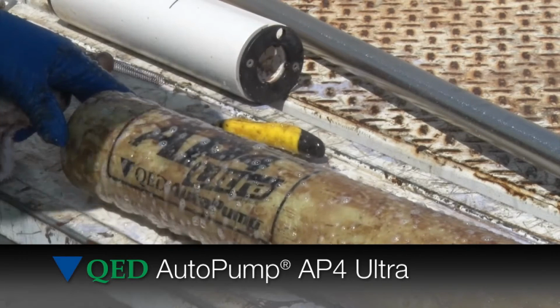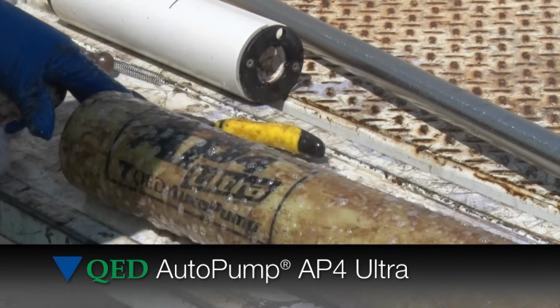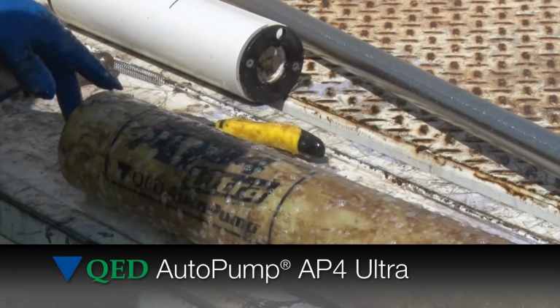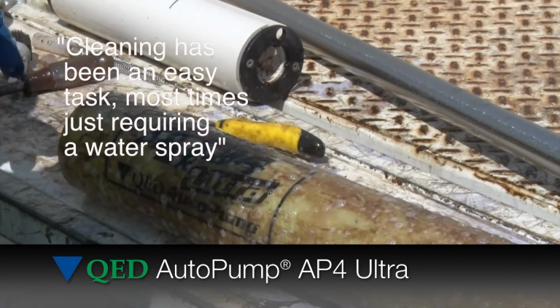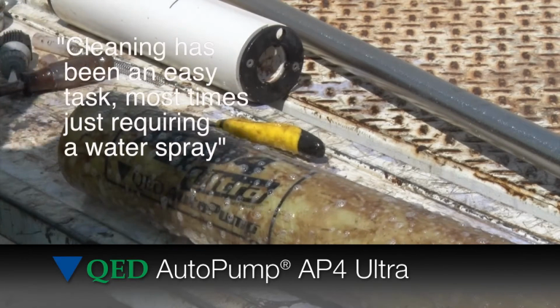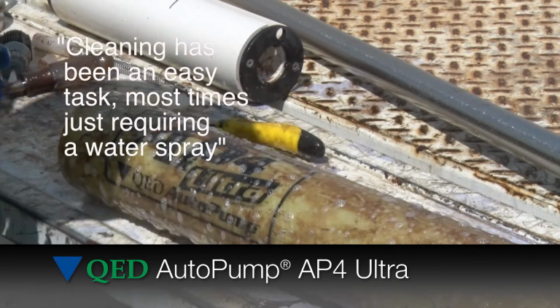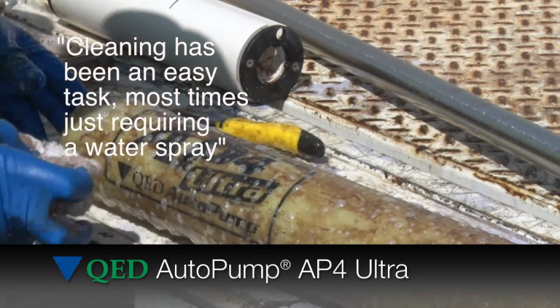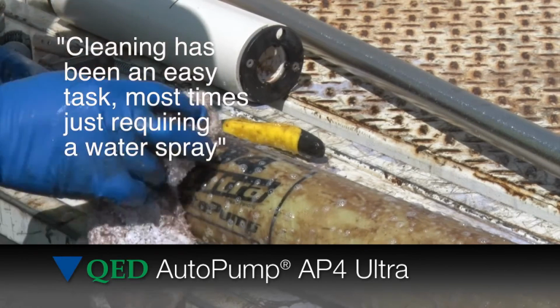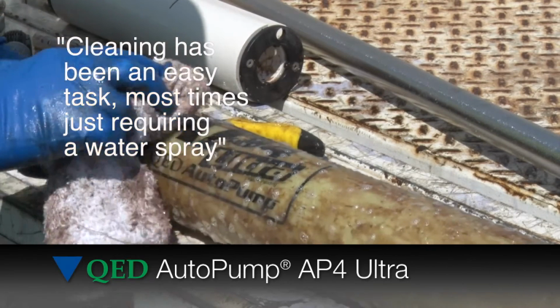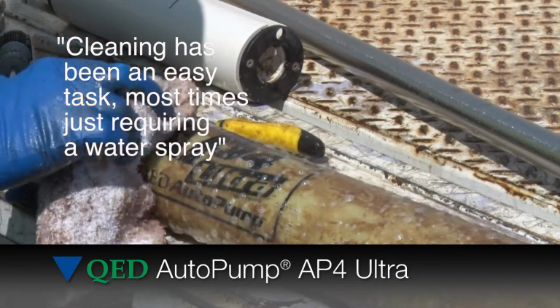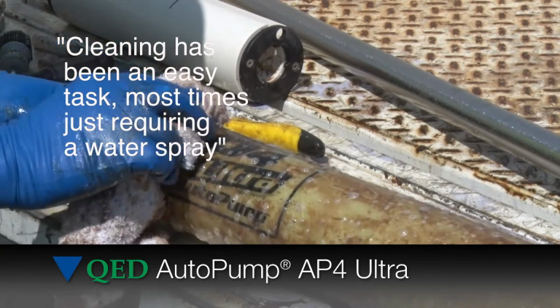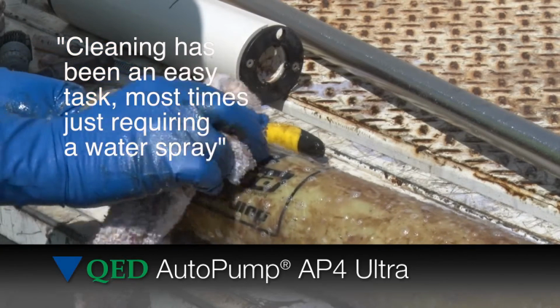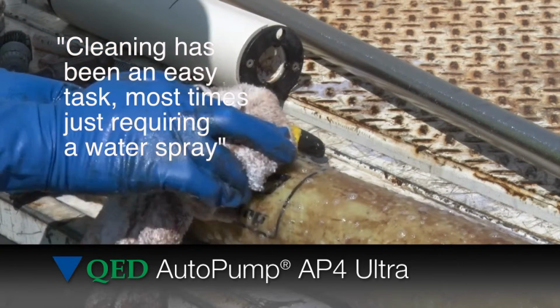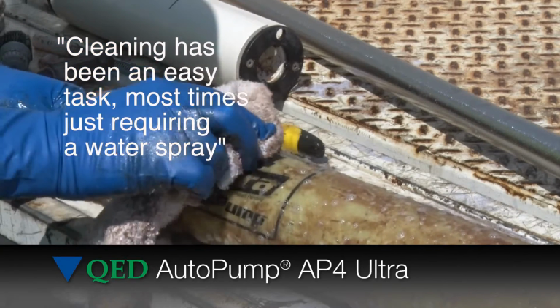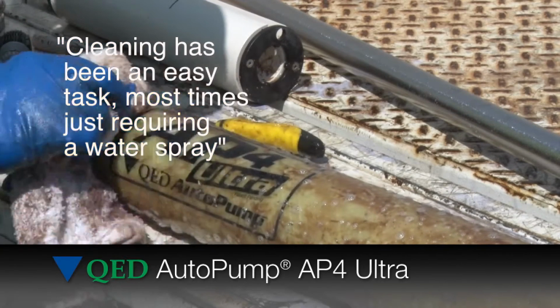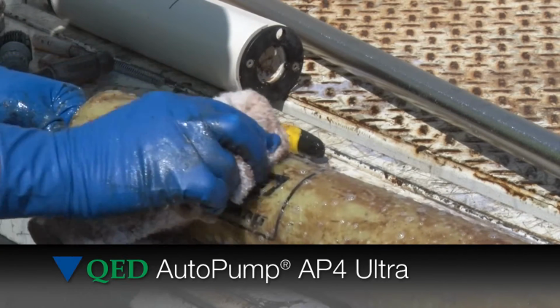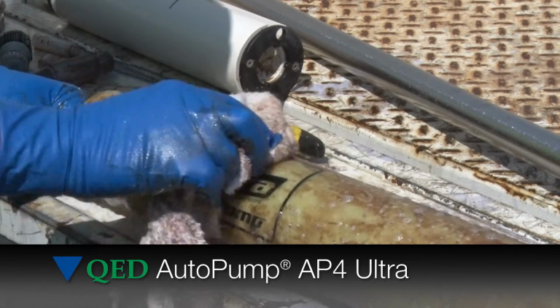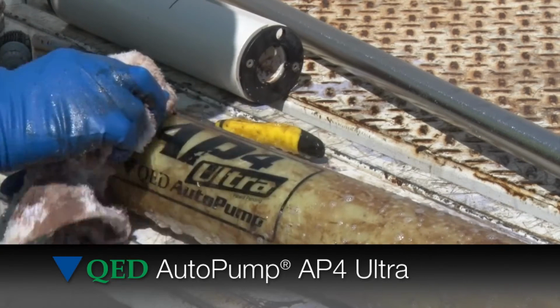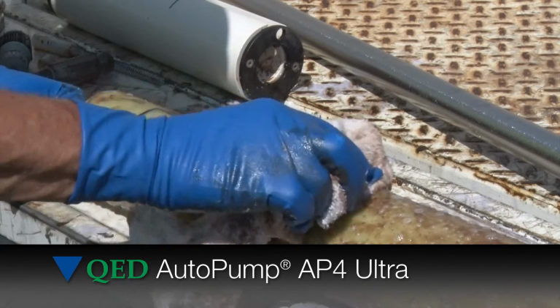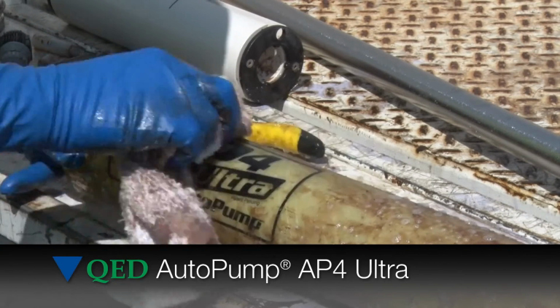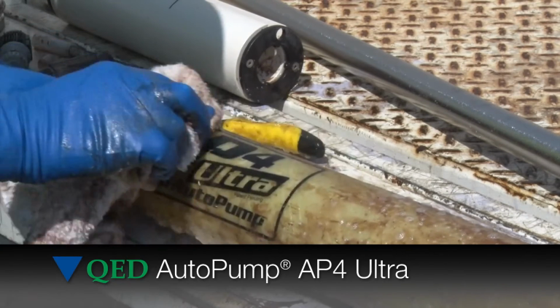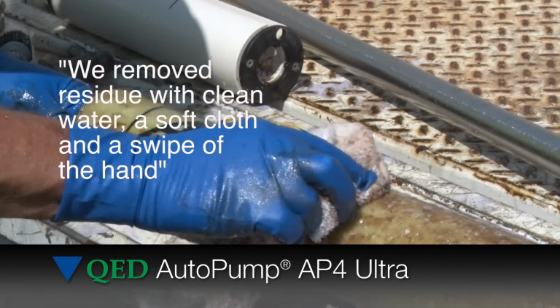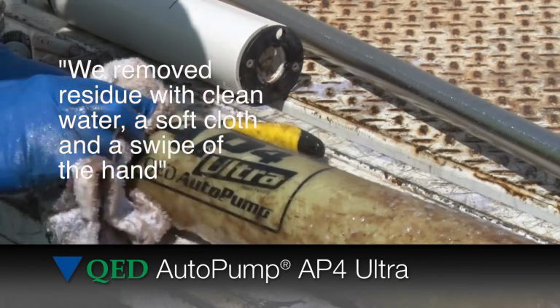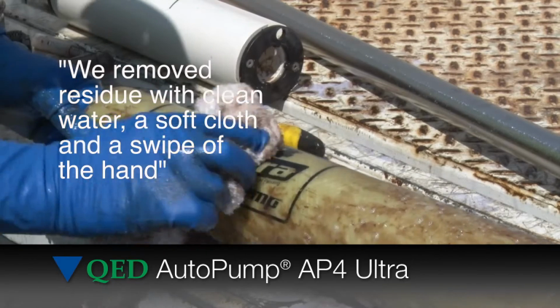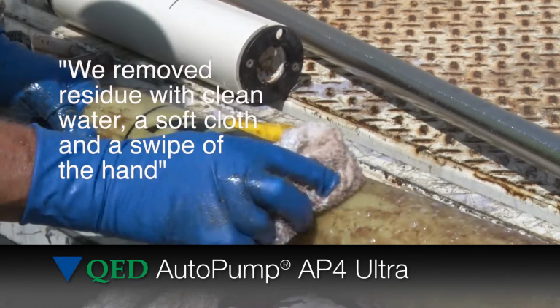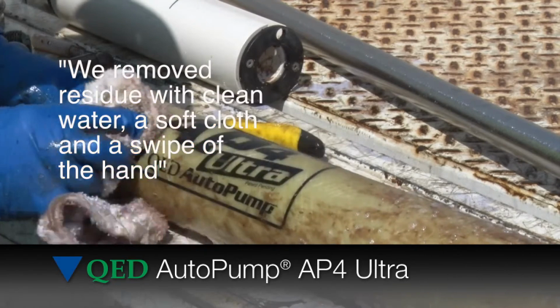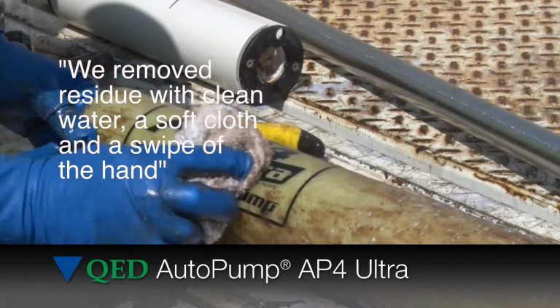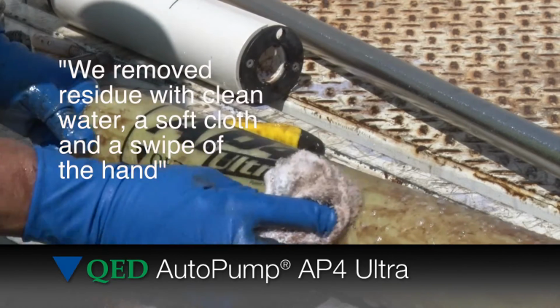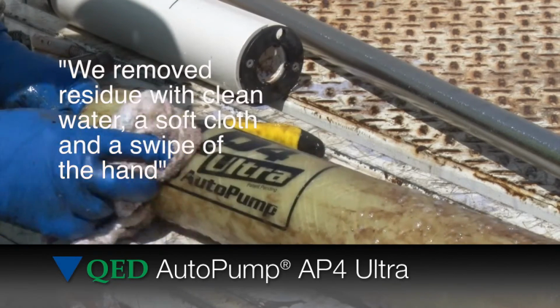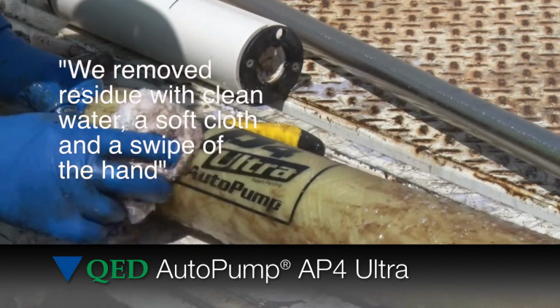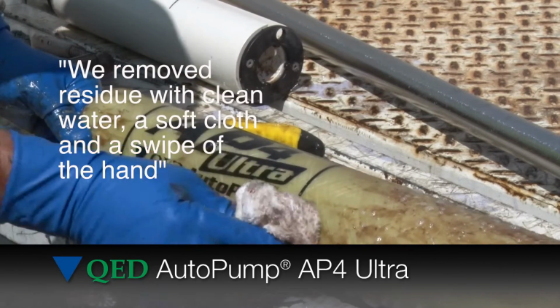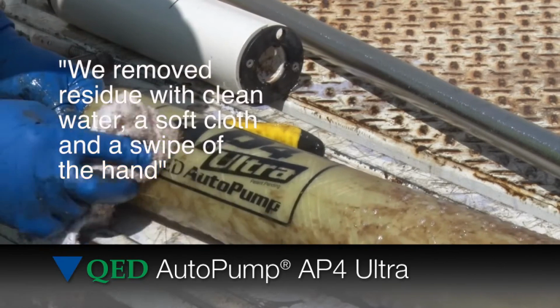Cleaning has been an easy task, most times just requiring a water spray, said one user. From another: we removed residue with clean water, a soft cloth, and a swipe of the hand.